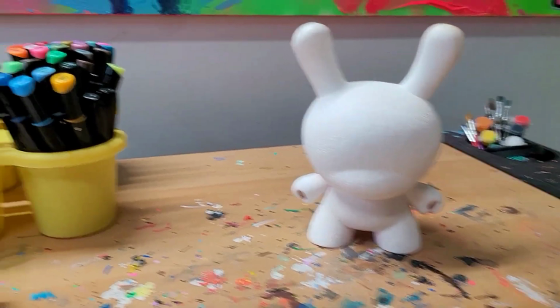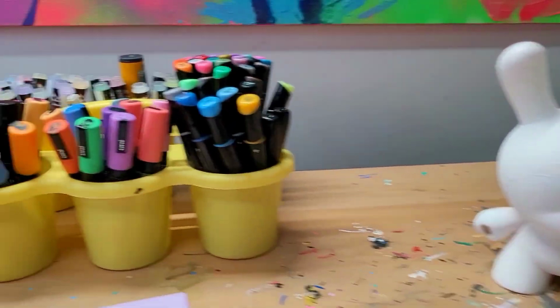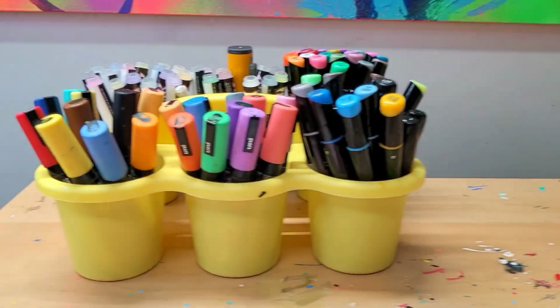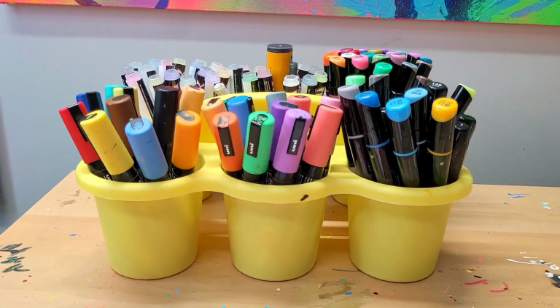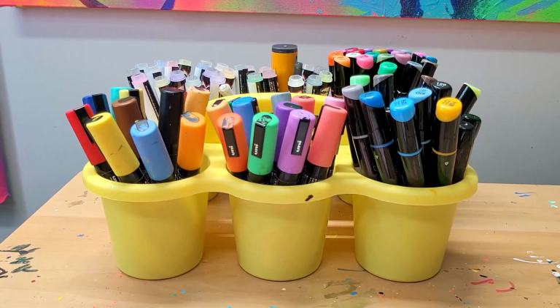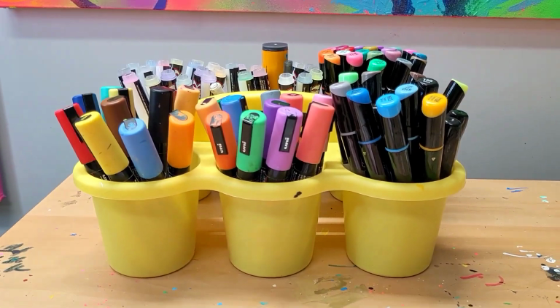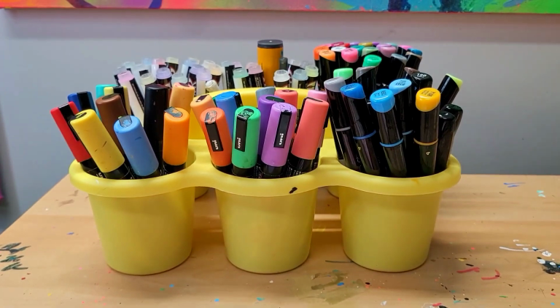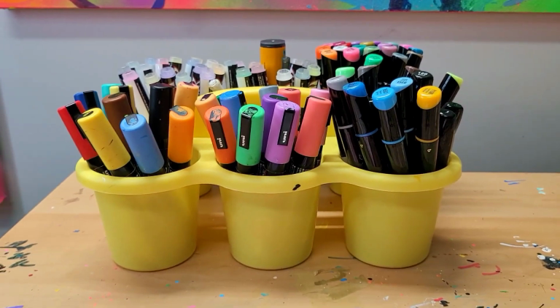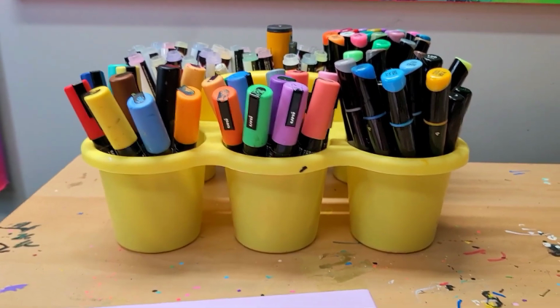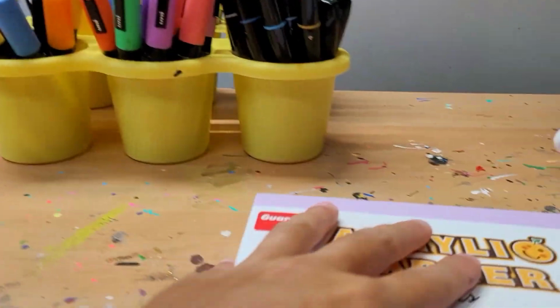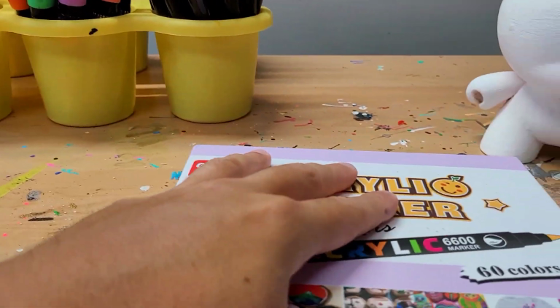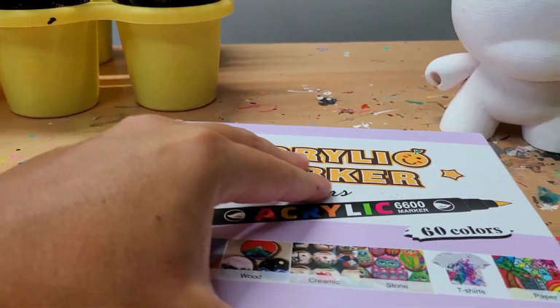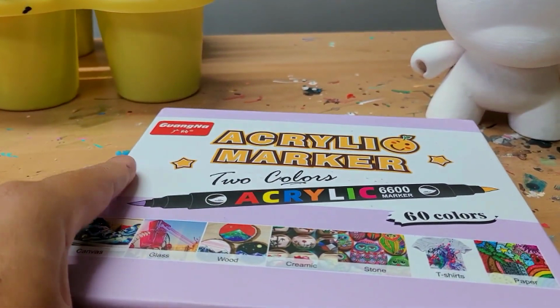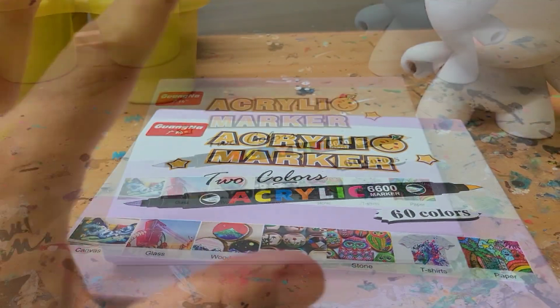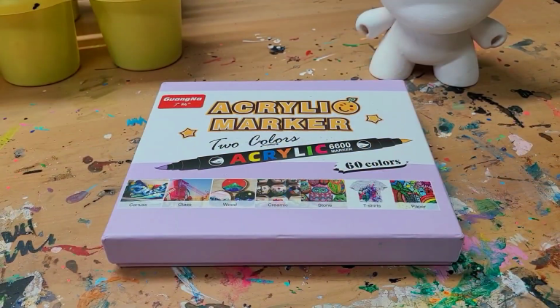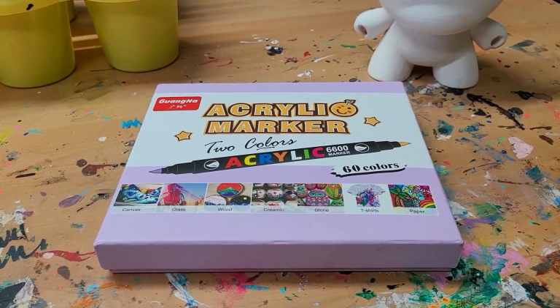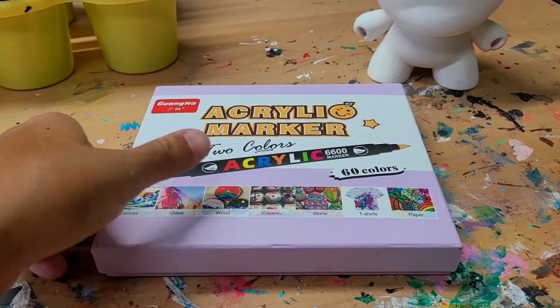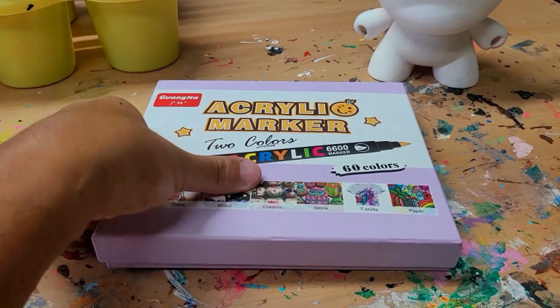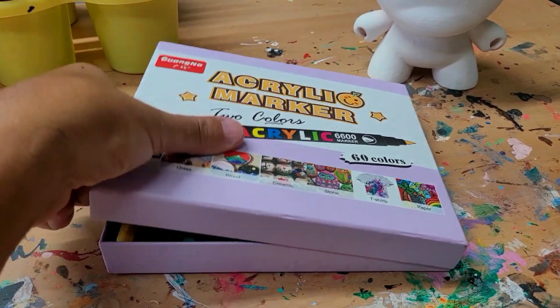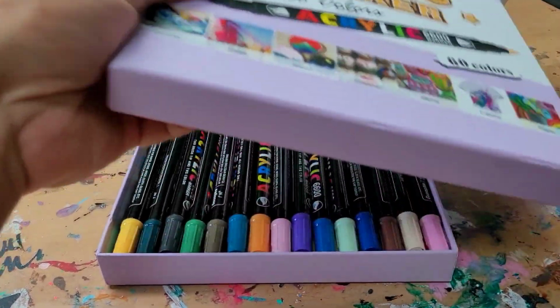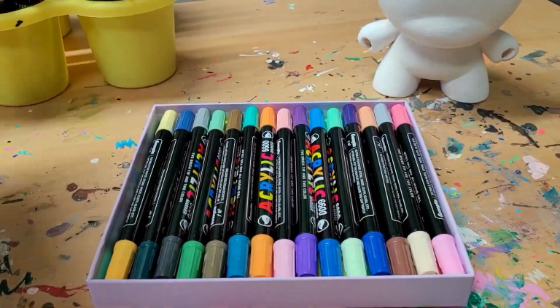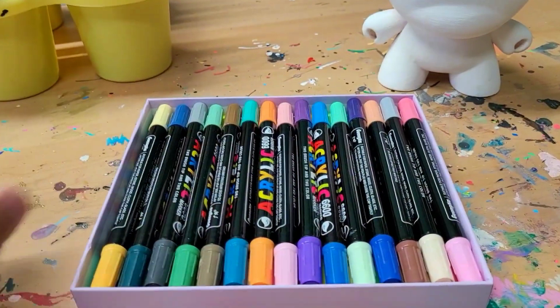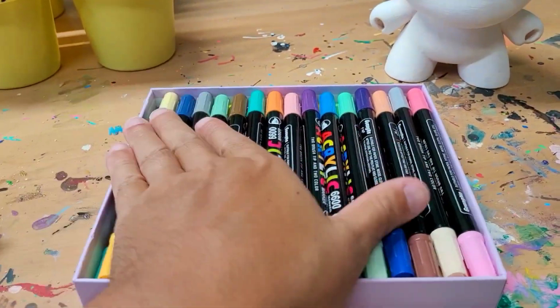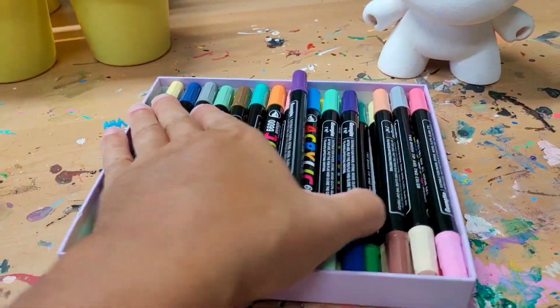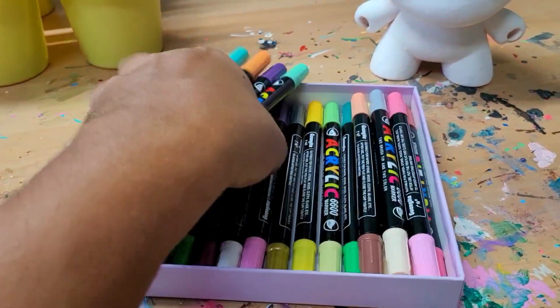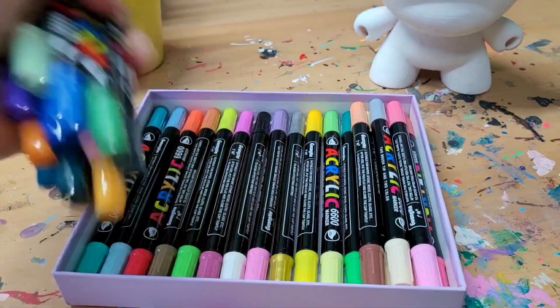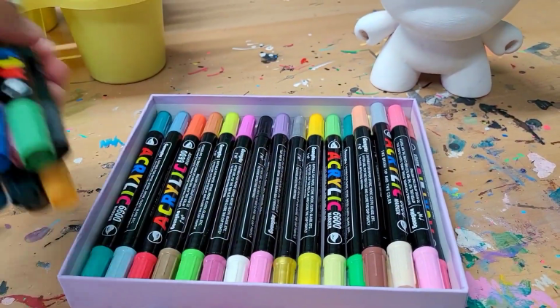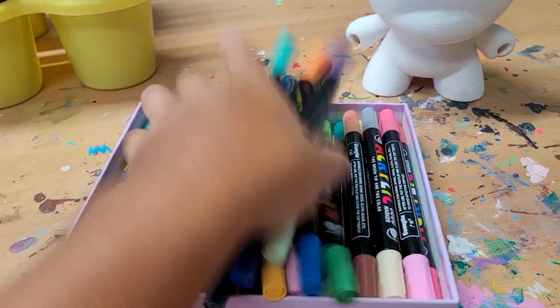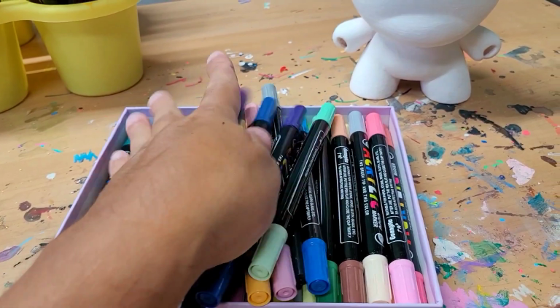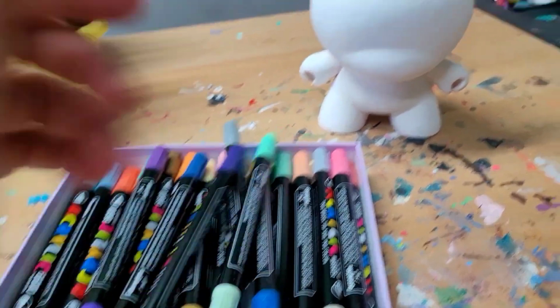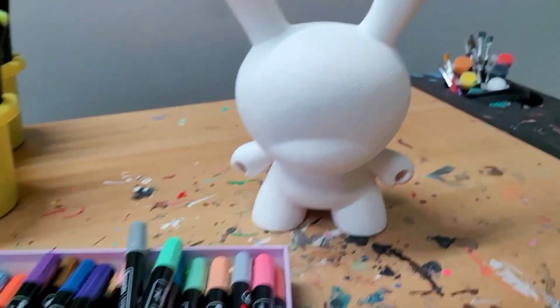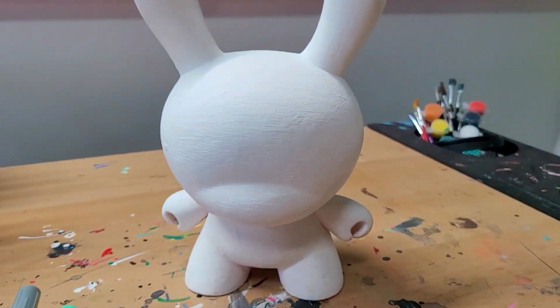You guys know I love using acrylic paint markers. We're going to be using some acrylic paint markers in this video and continuing to try out the markers that Lightwish sent me. As you can see, tons of colors — we're going to see how they work on this dunny.